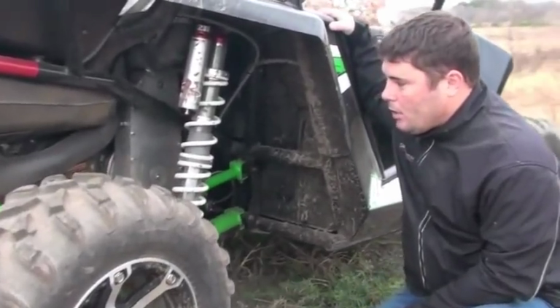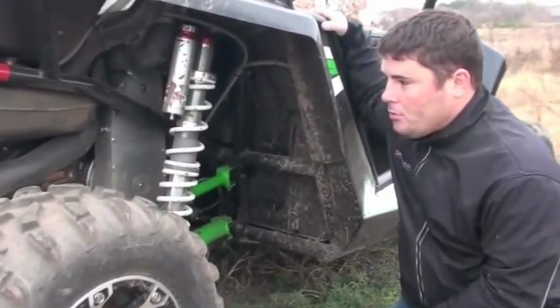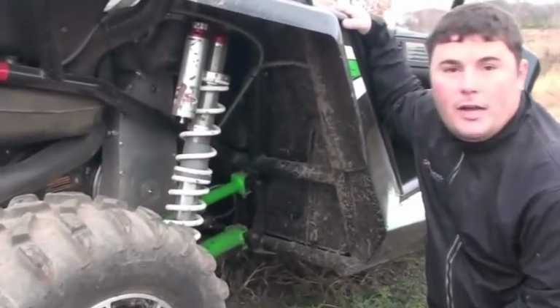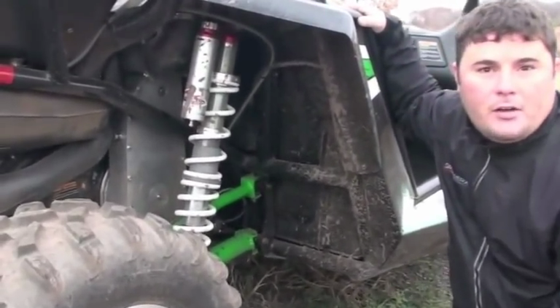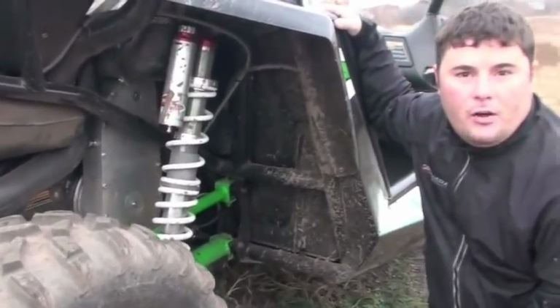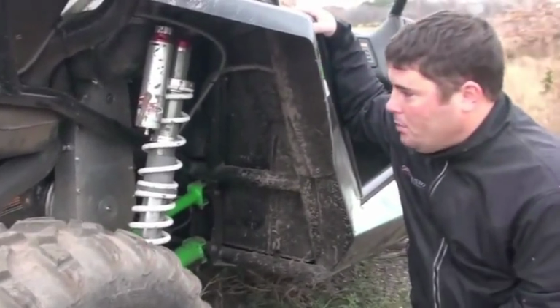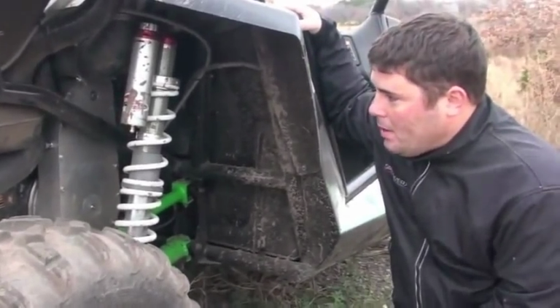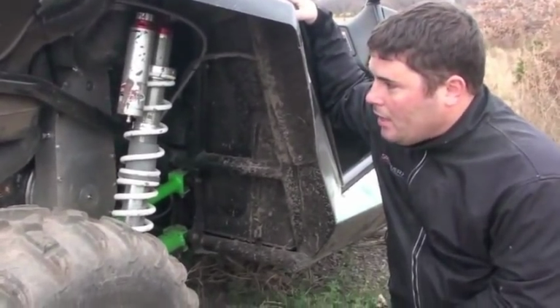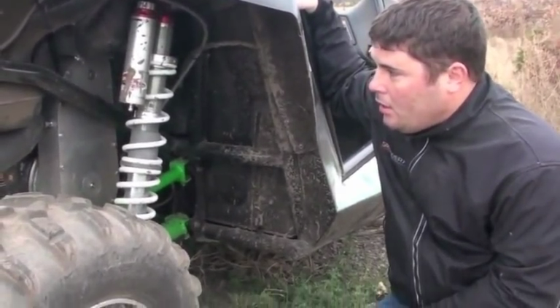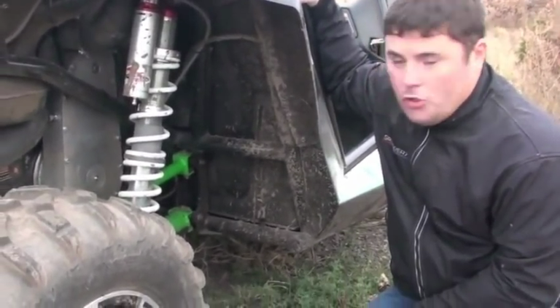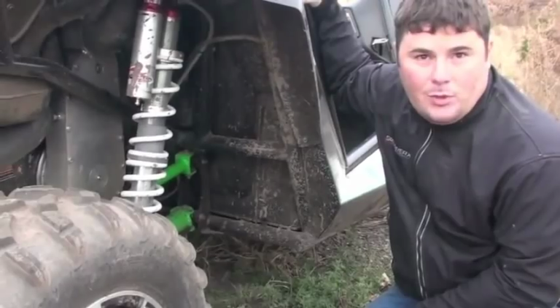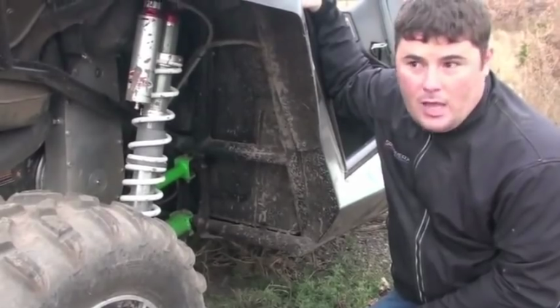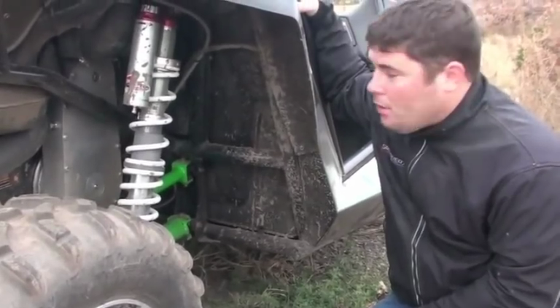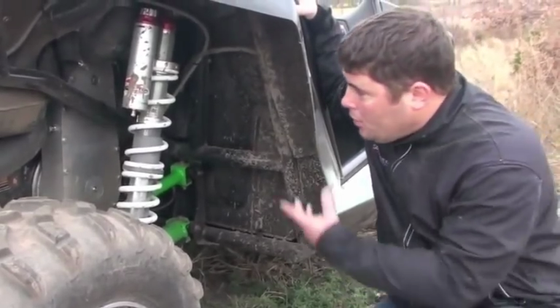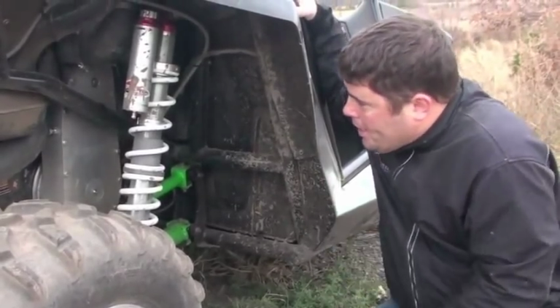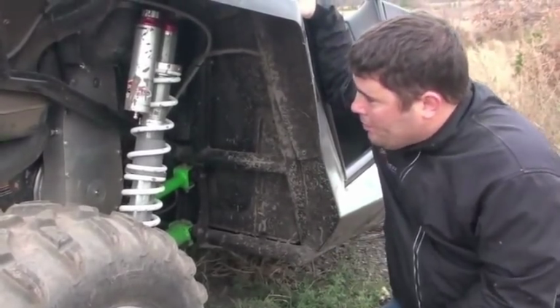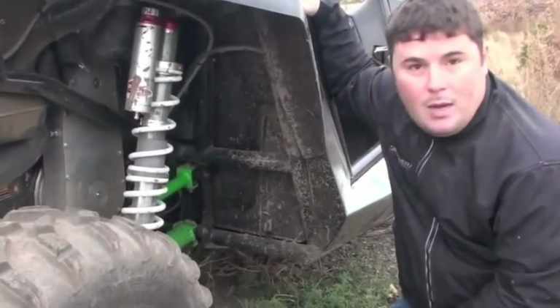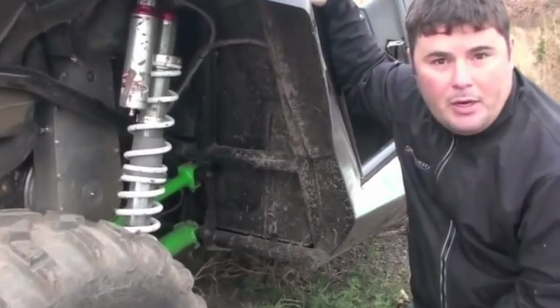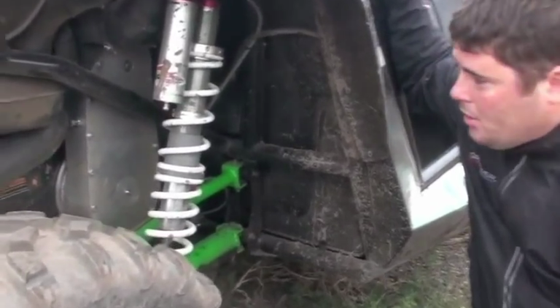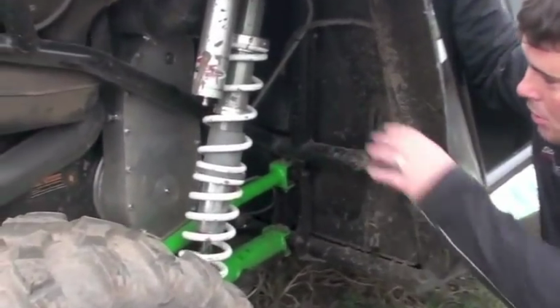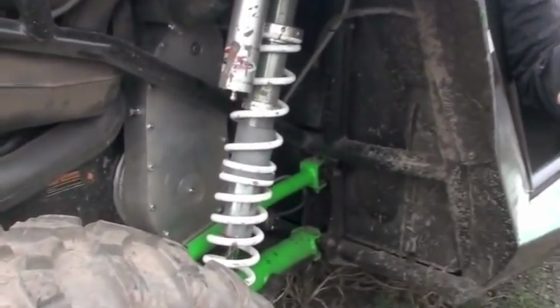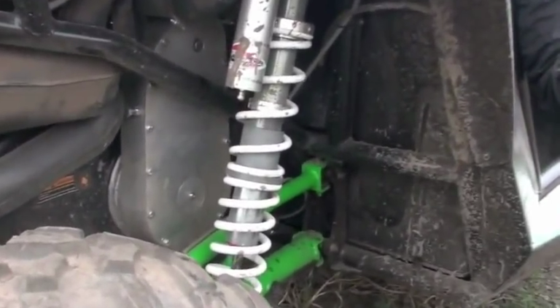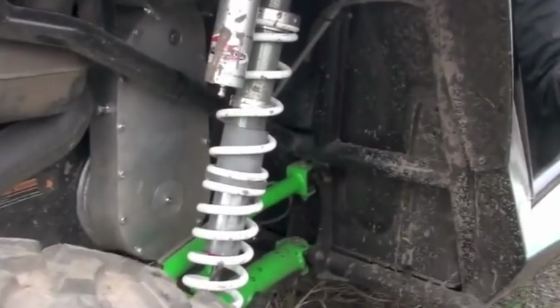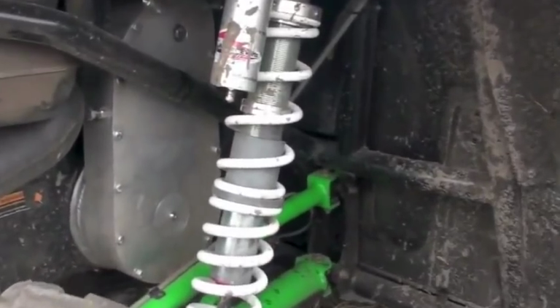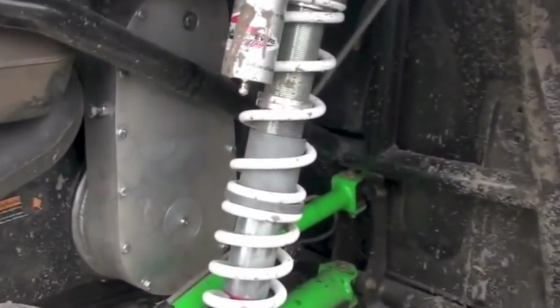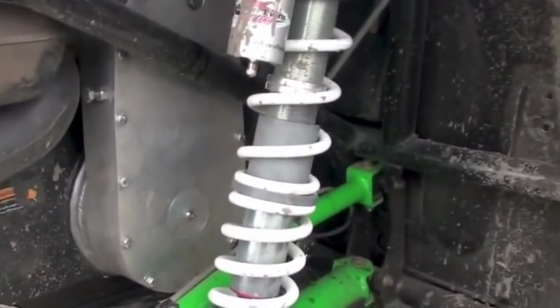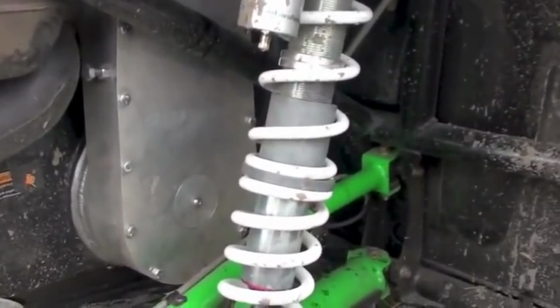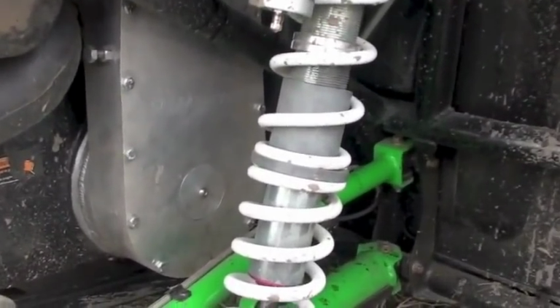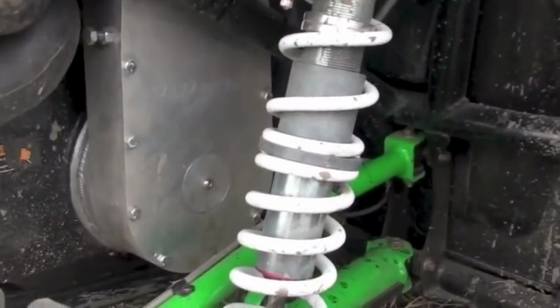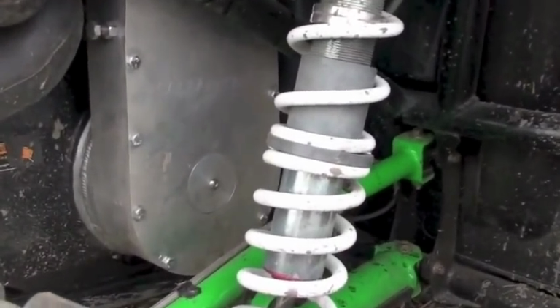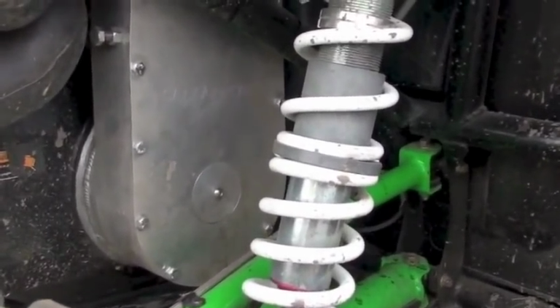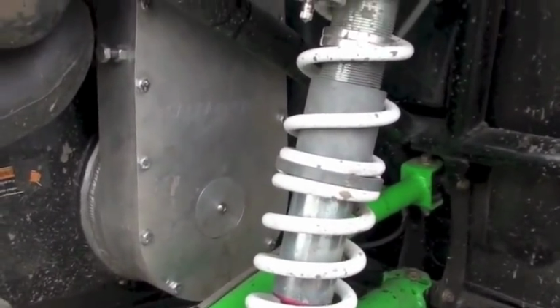We're out doing some test riding on it here today, out beating and pounding on it. Going to show you guys what this thing's capable of. Show you kind of how everything's mounted up here. You can look in here and see it's all in there. It fits in there real nice, kind of sneaking in there, hidden in there.